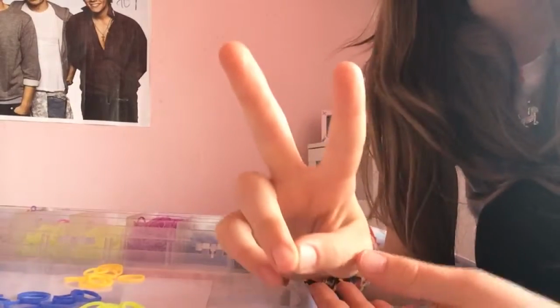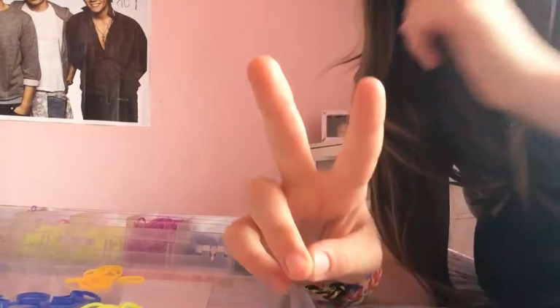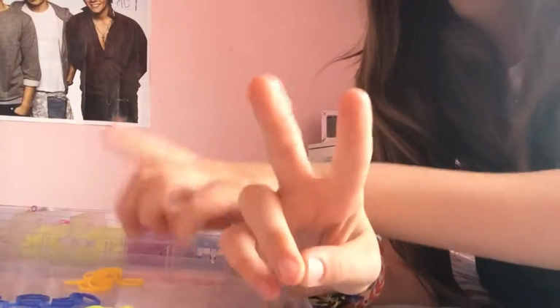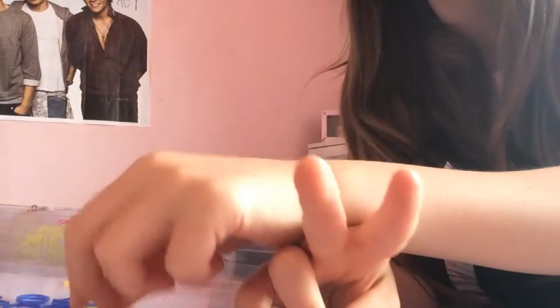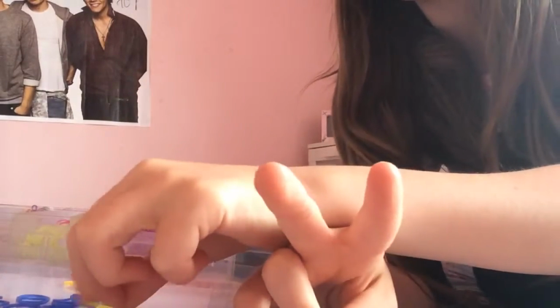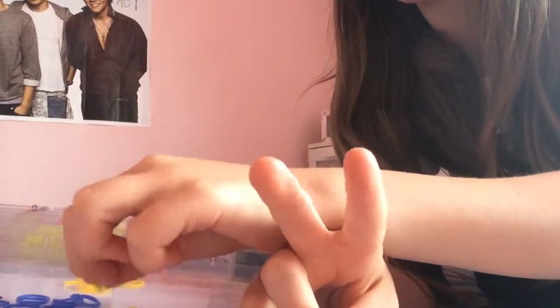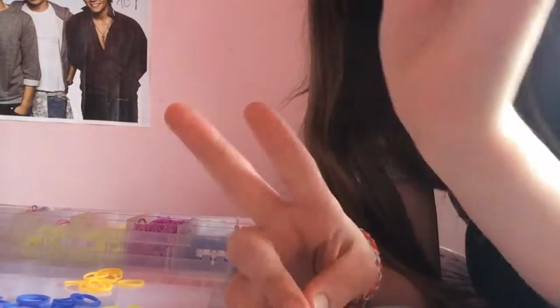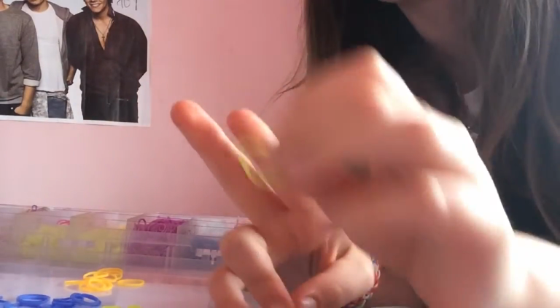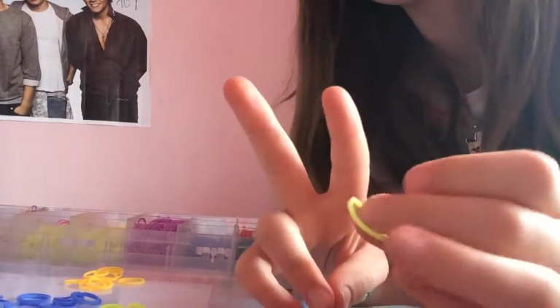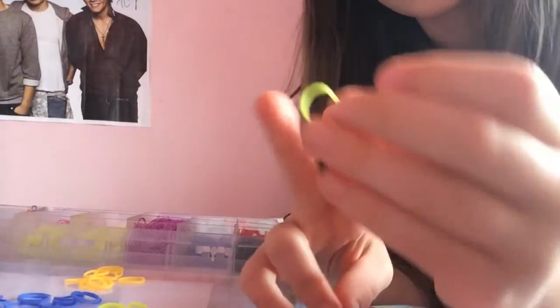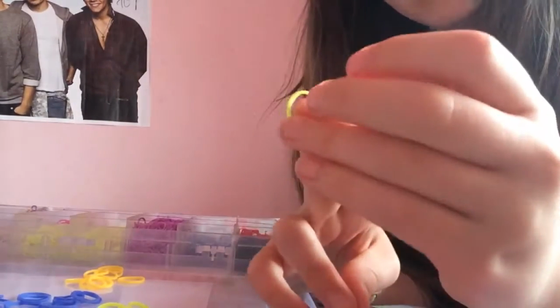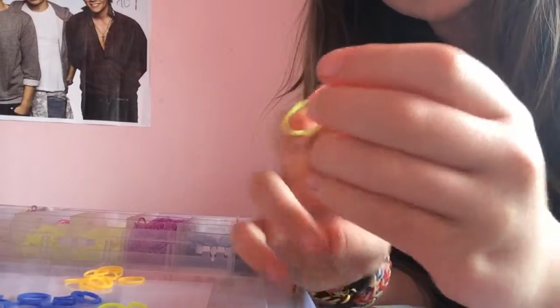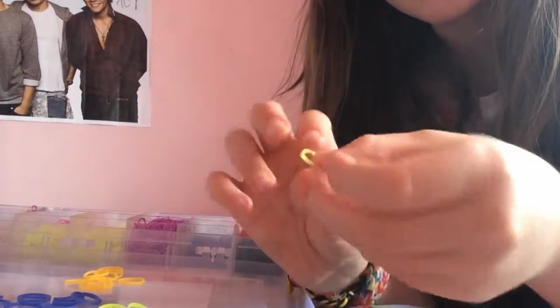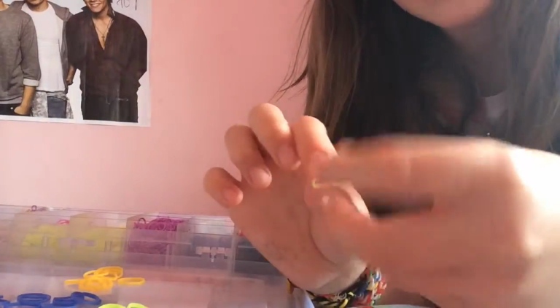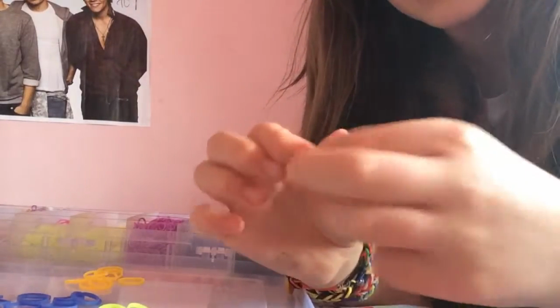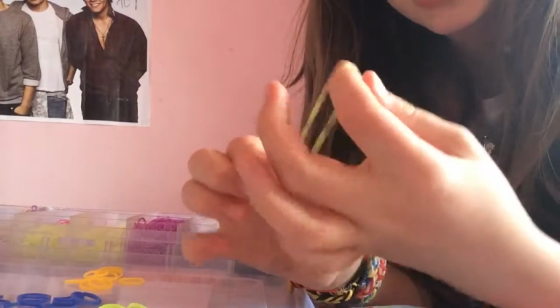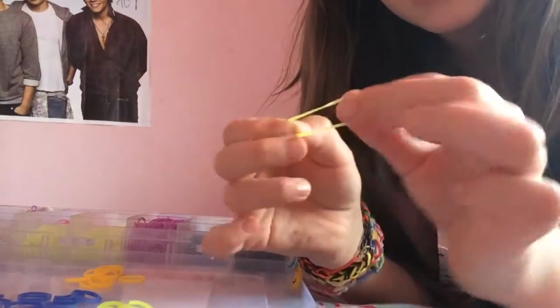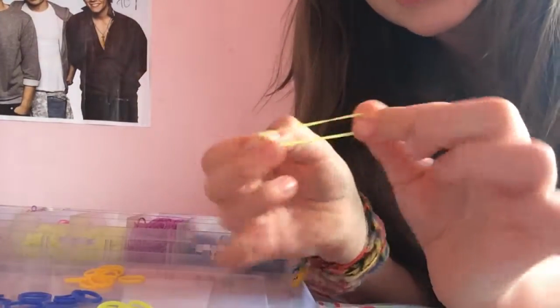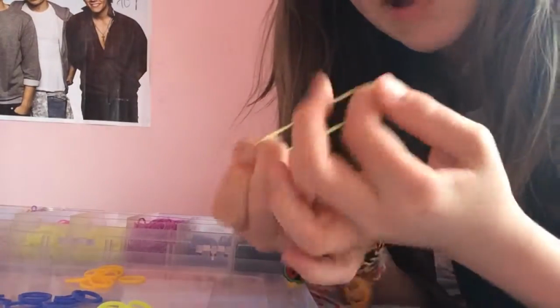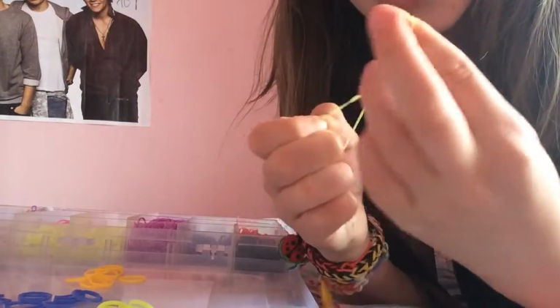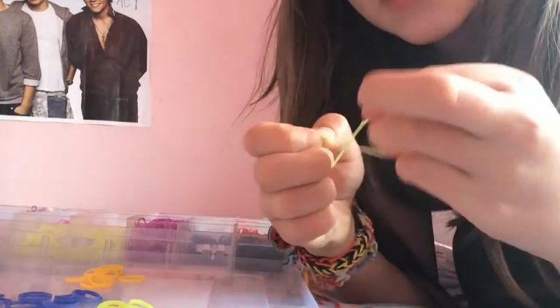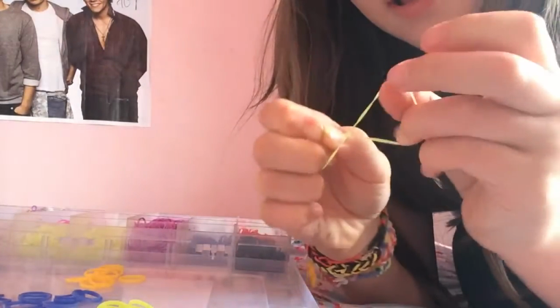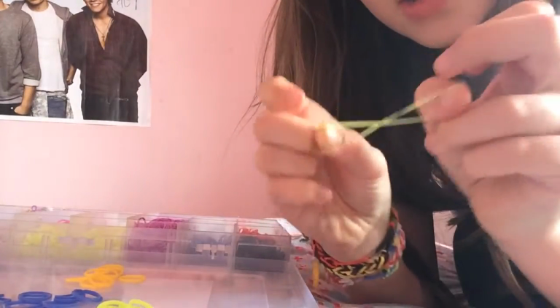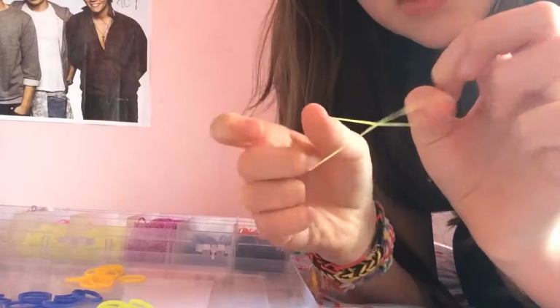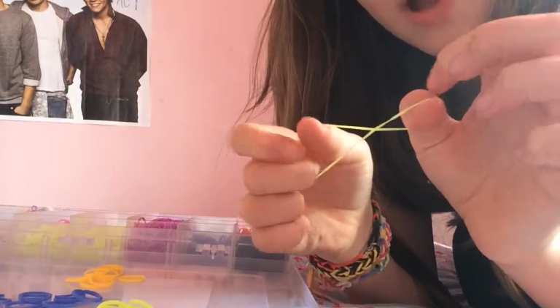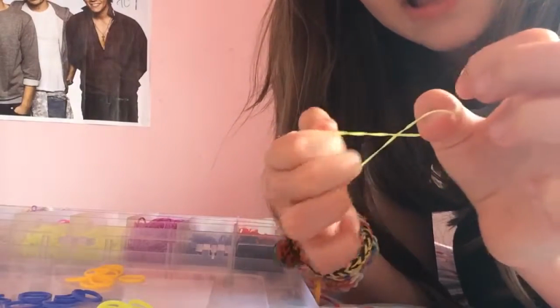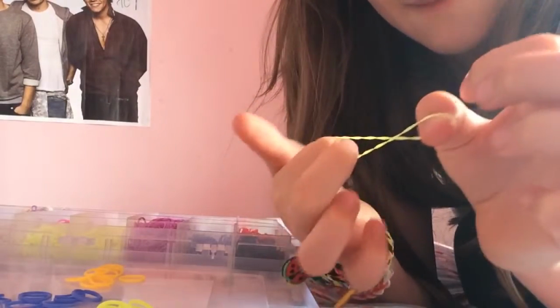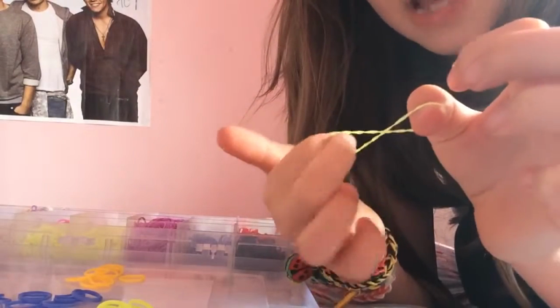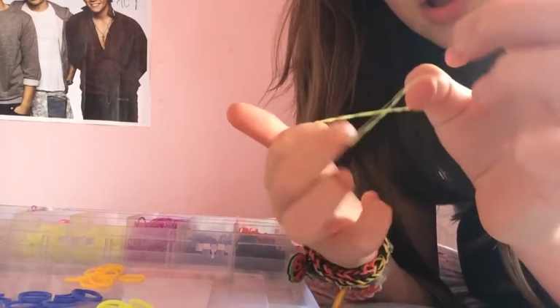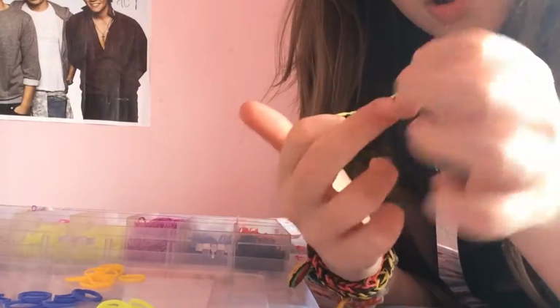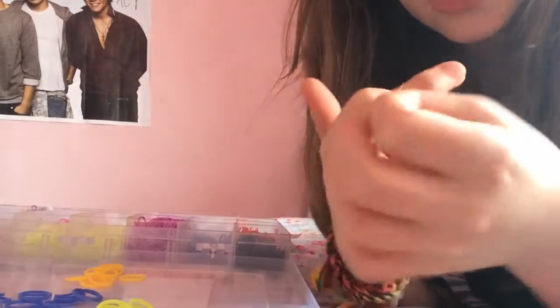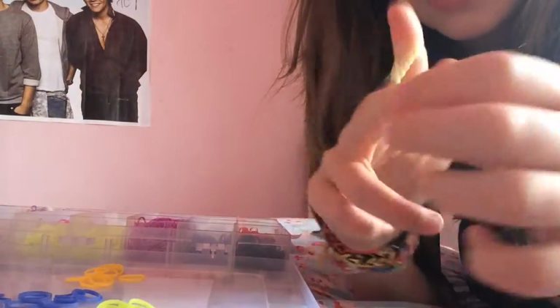Okay, so let's go. You take your two fingers and you're going to grab whichever color you want — it doesn't matter. I'm going to go with yellow. All you need to do is get your band and twist it so it's a figure of eight and put it on your two fingers.